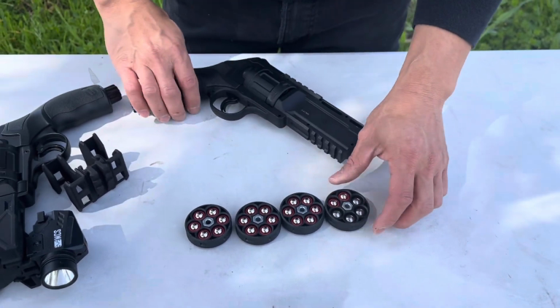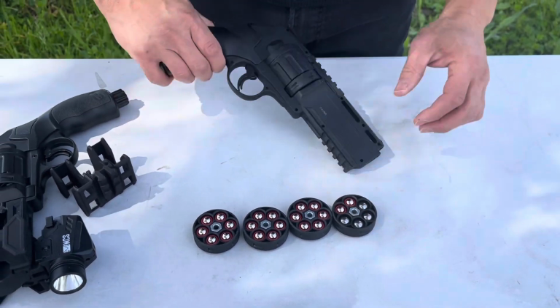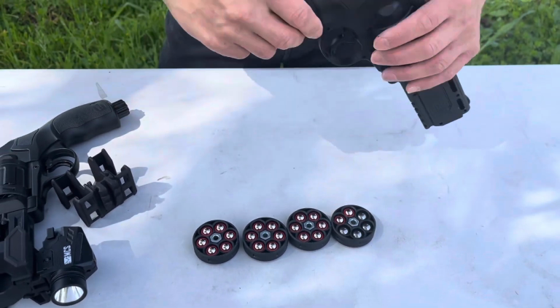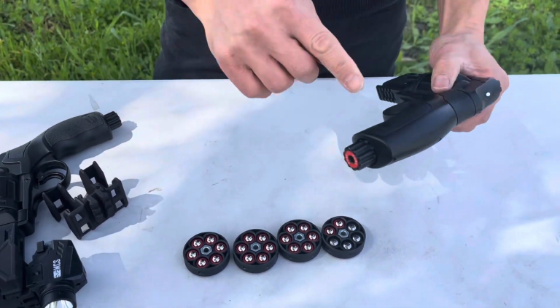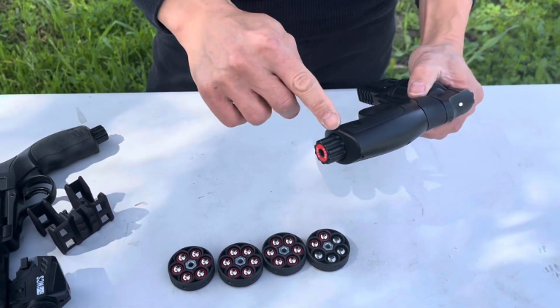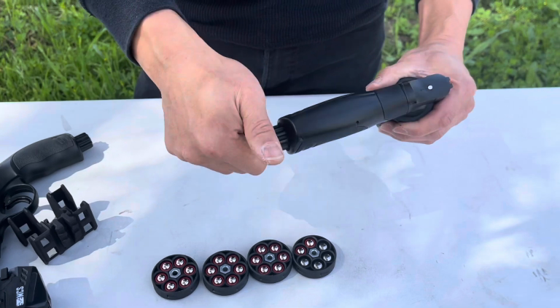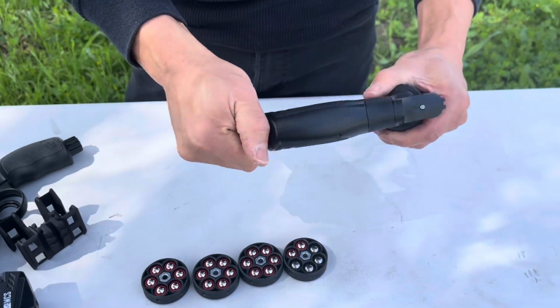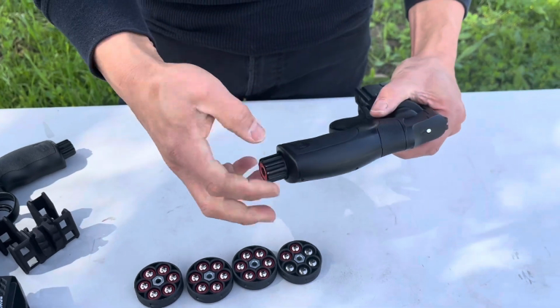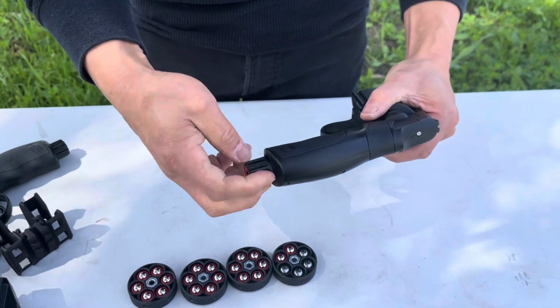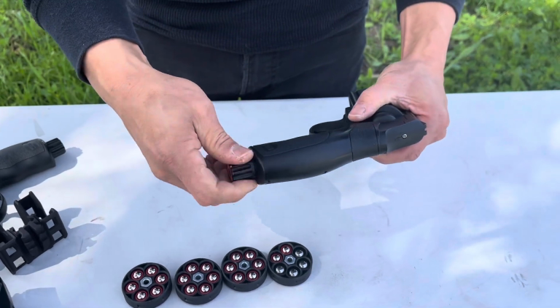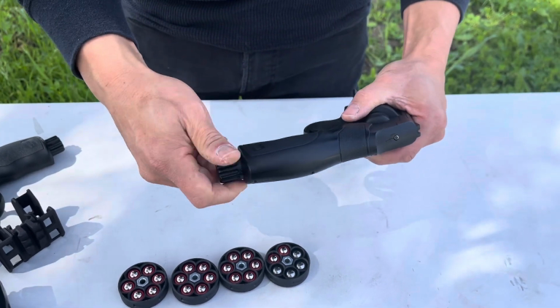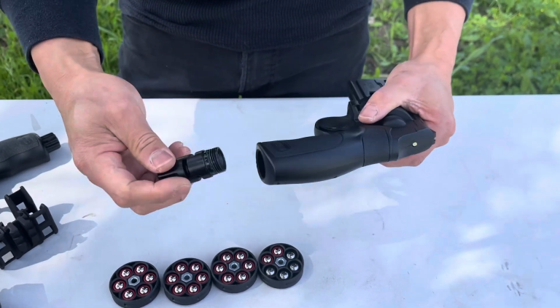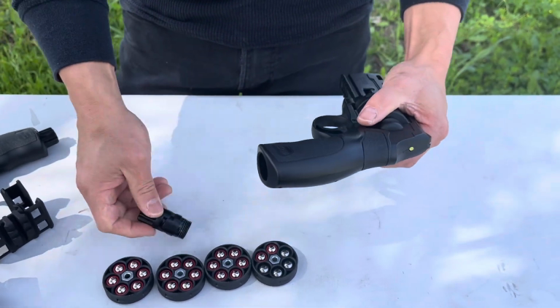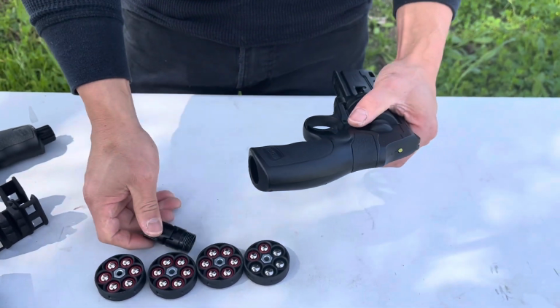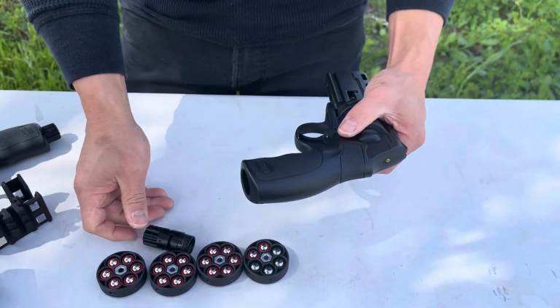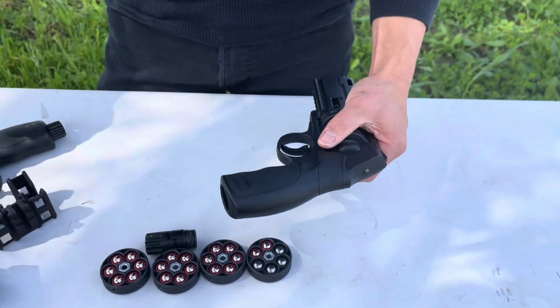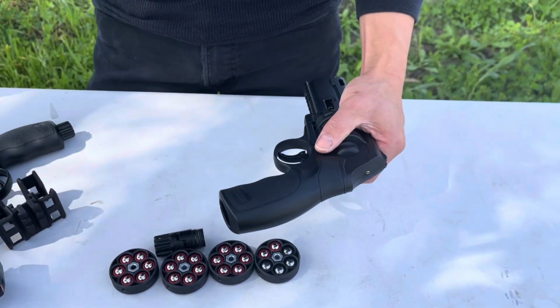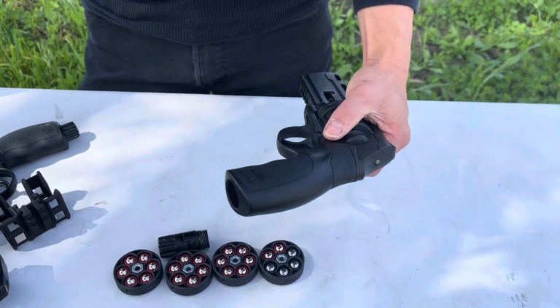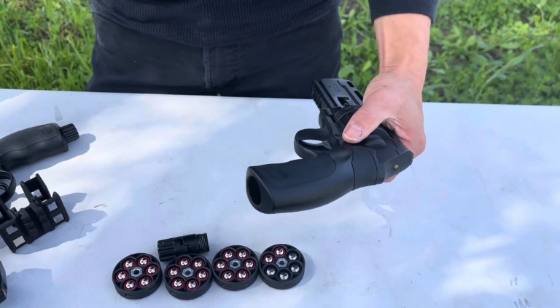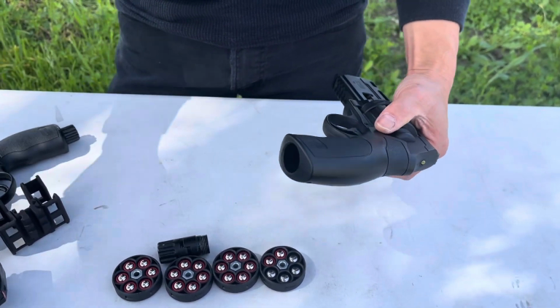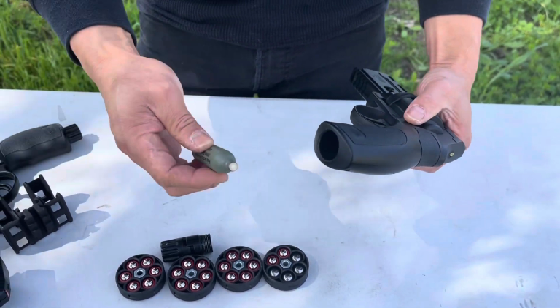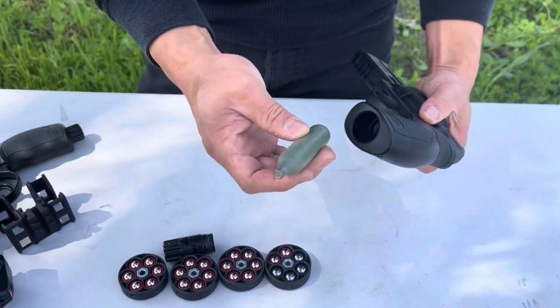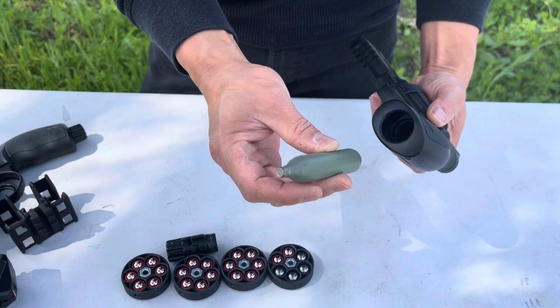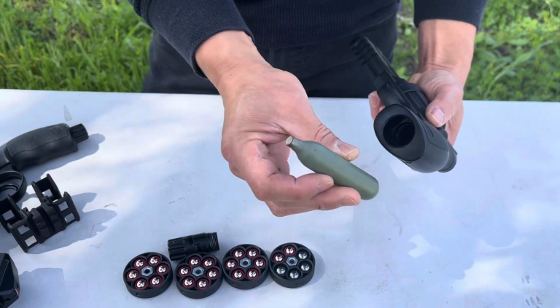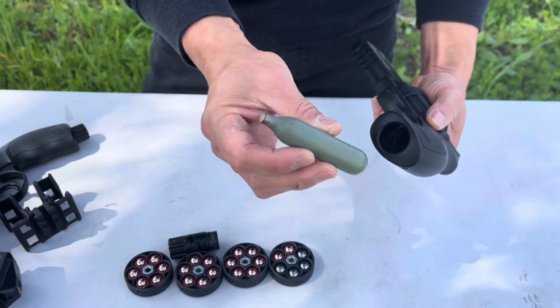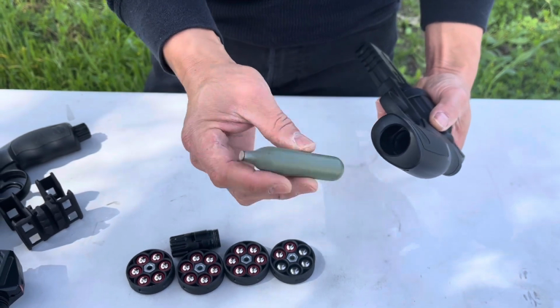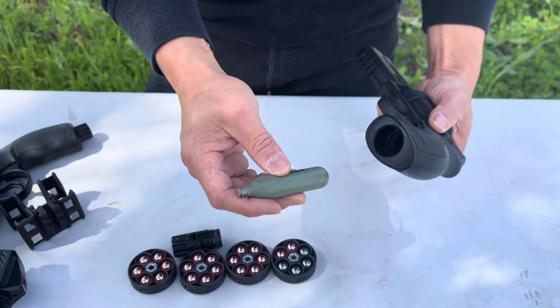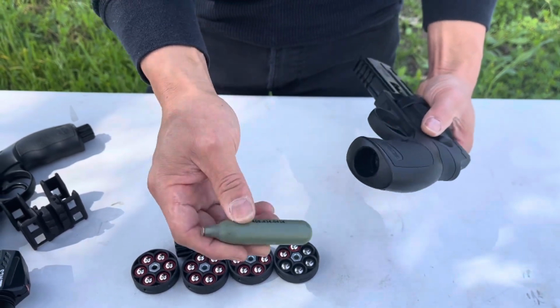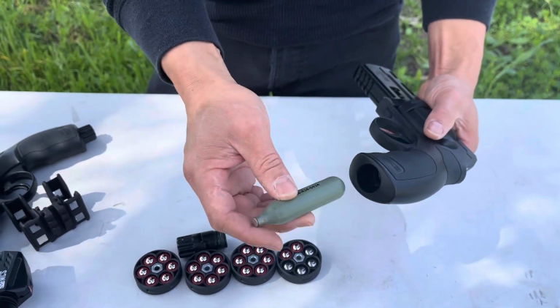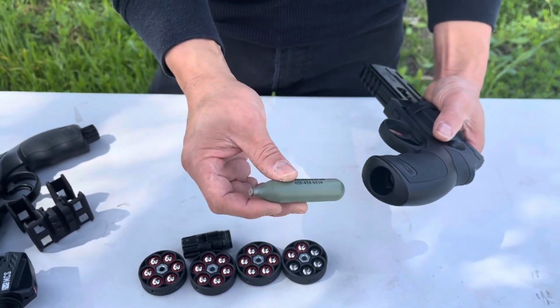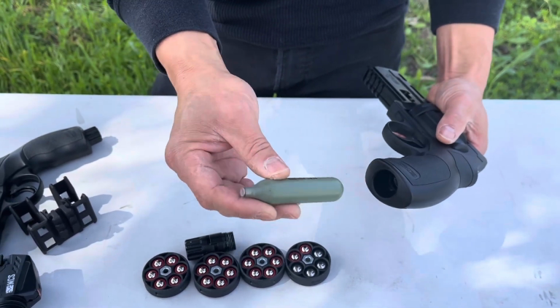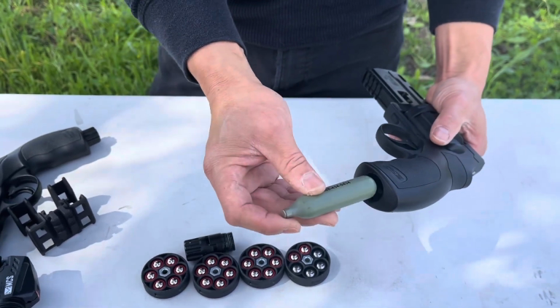Next I'm gonna show you how to load the cylinder. A lot of people have a hard time doing it because it is a different length and different size, so I'm gonna show you really quick on that.